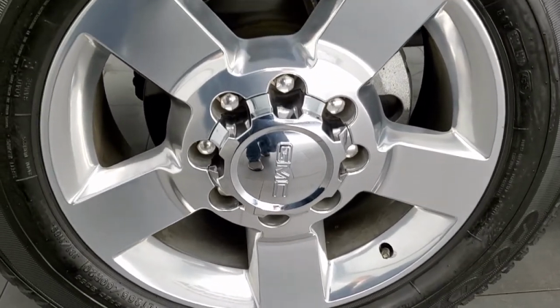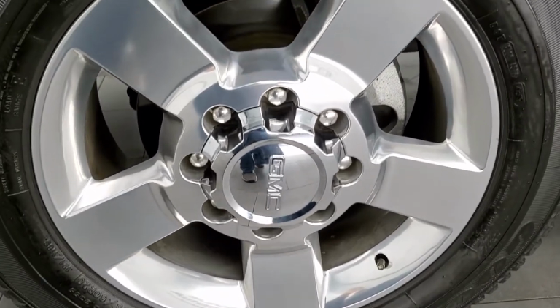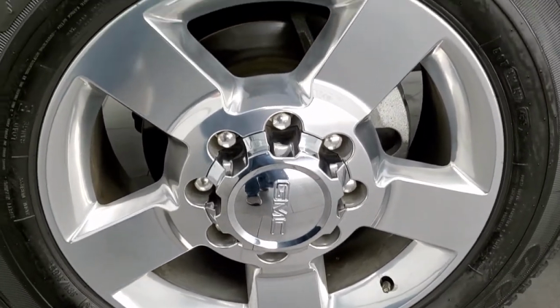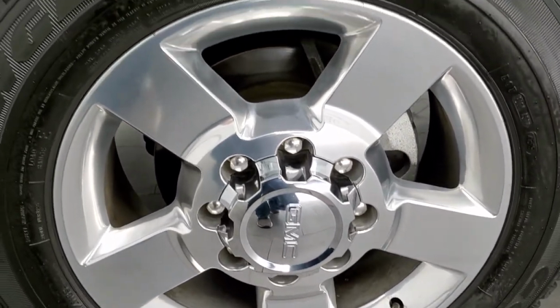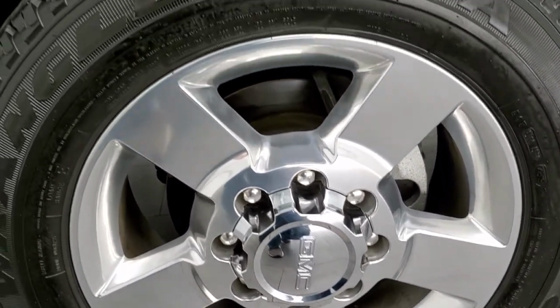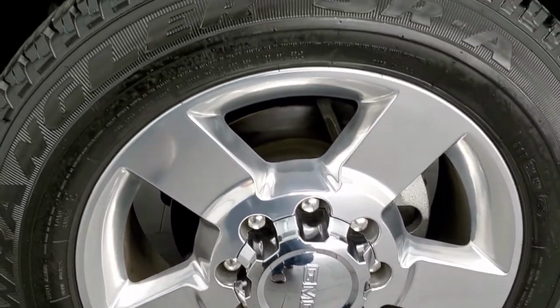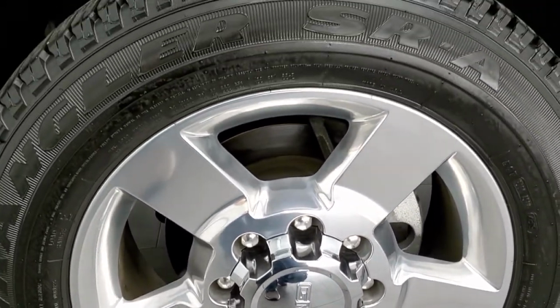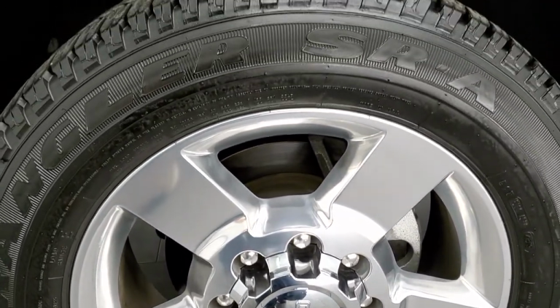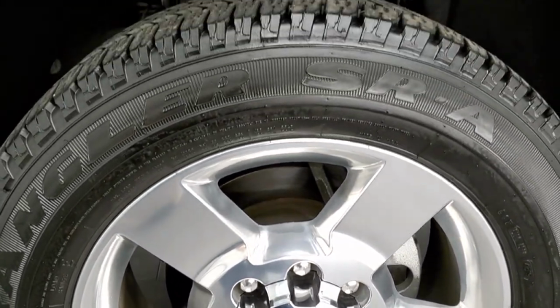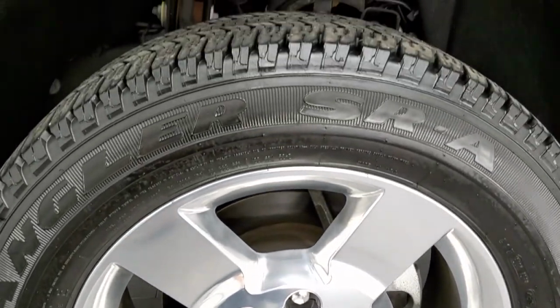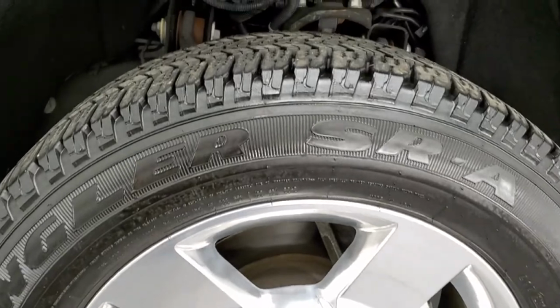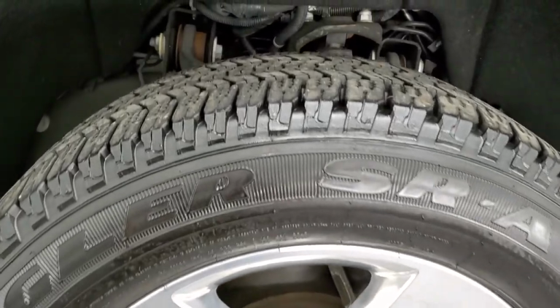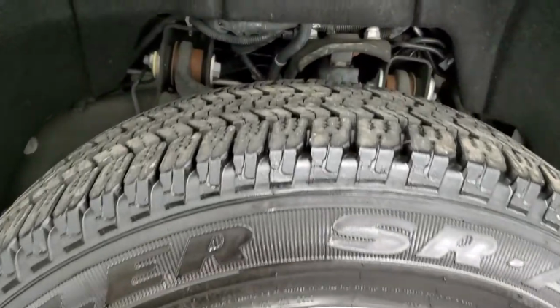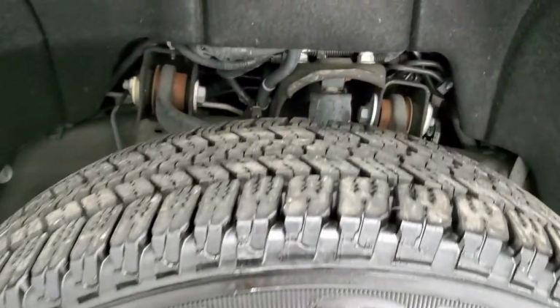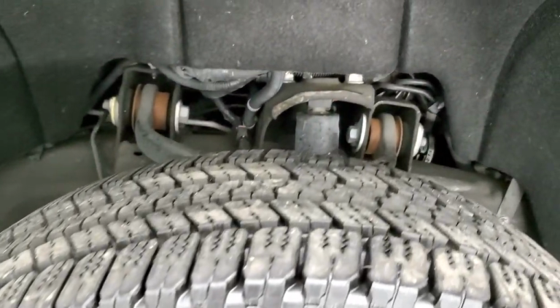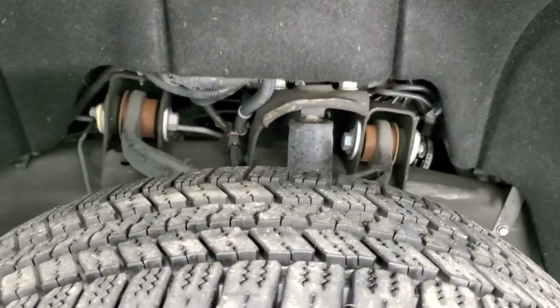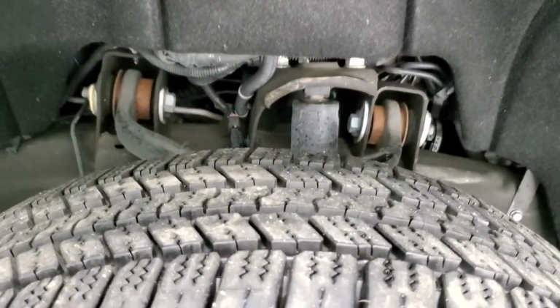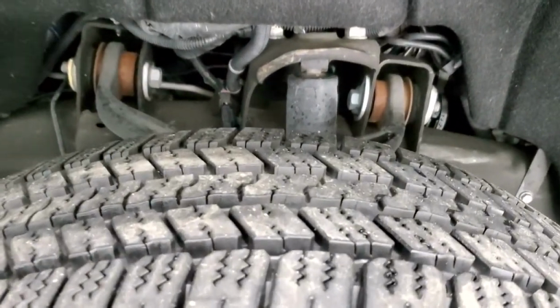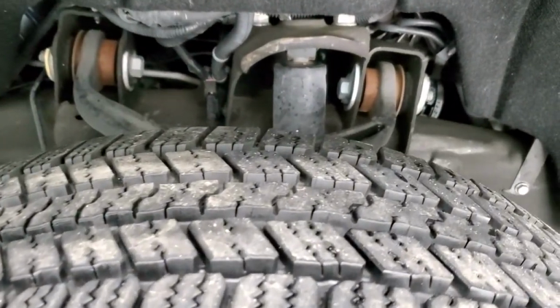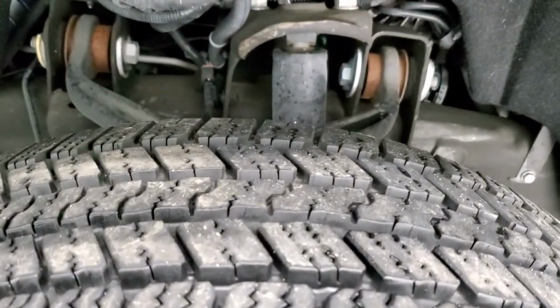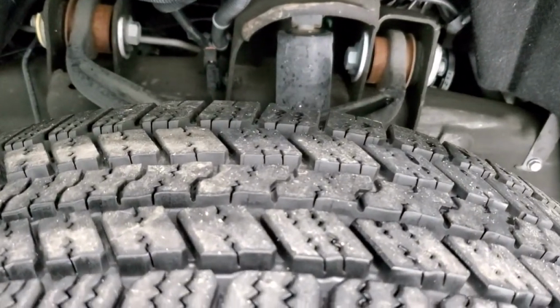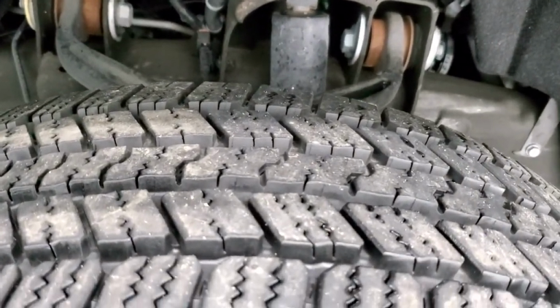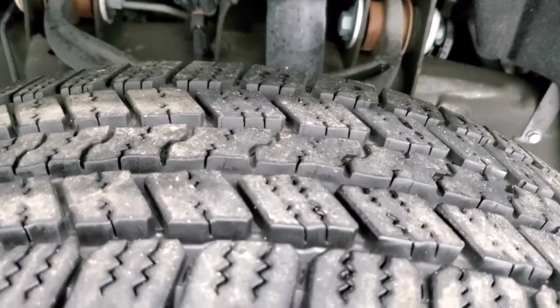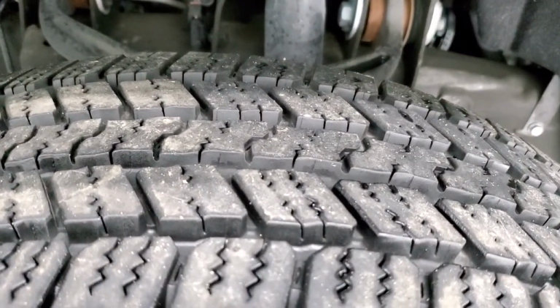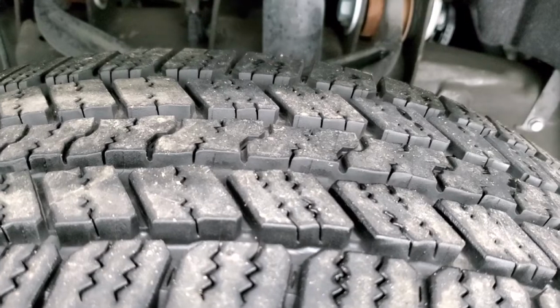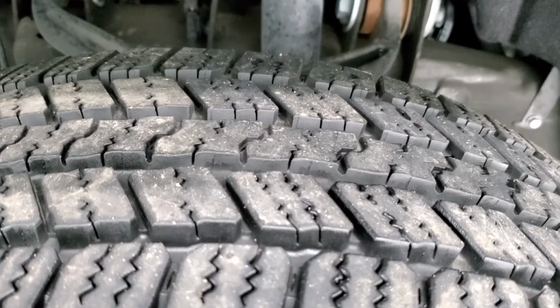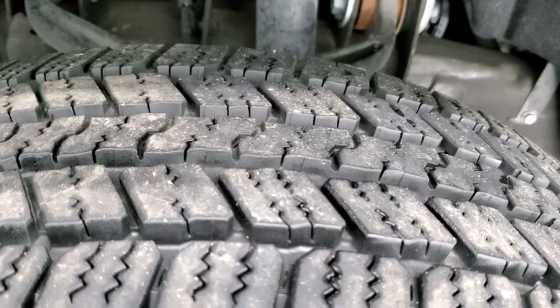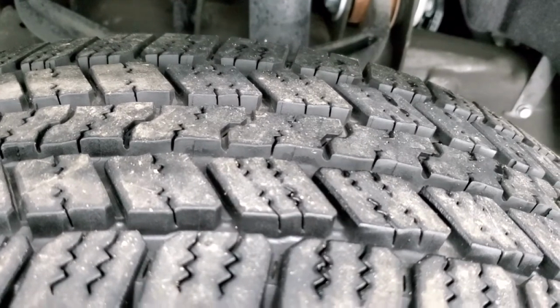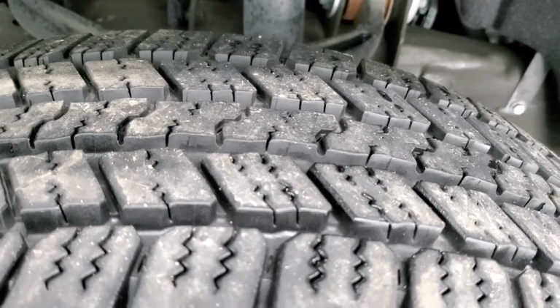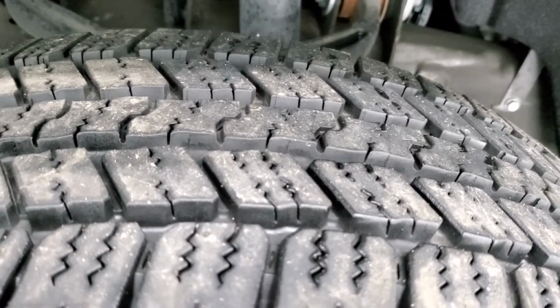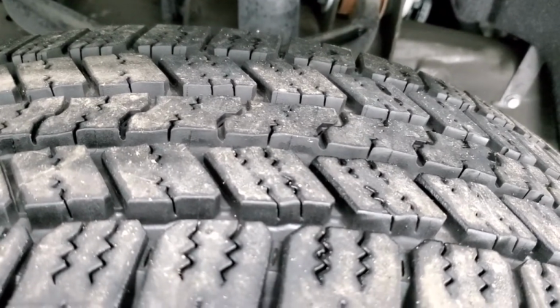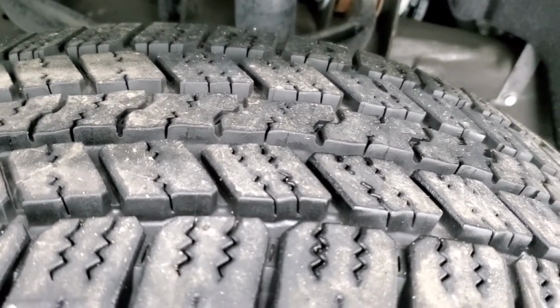20 inch polished aluminum rims — no scuffs, no scrapes, very nice condition. Goodyear Wrangler SRA LT 265/60R20 tires with almost all the tread left — I'd say at least 90% of the tread left on those tires.